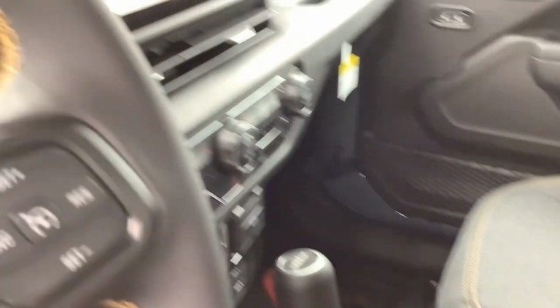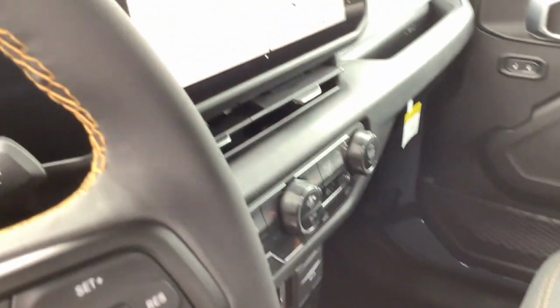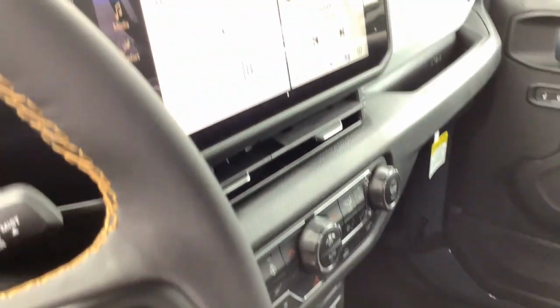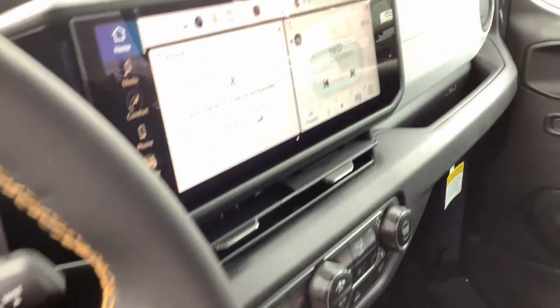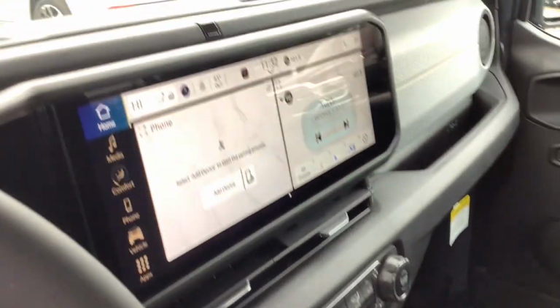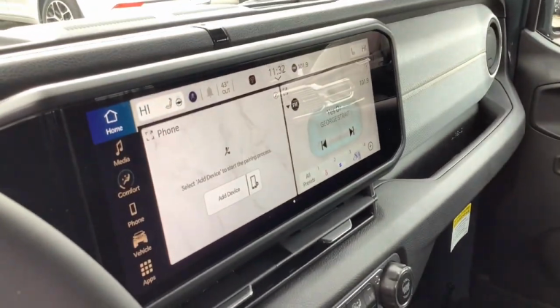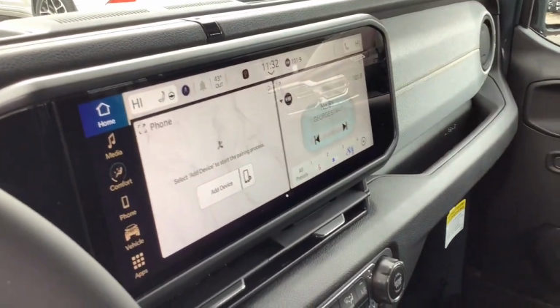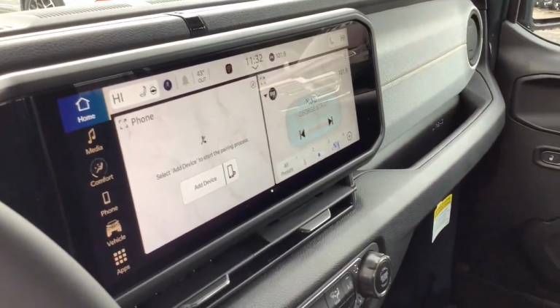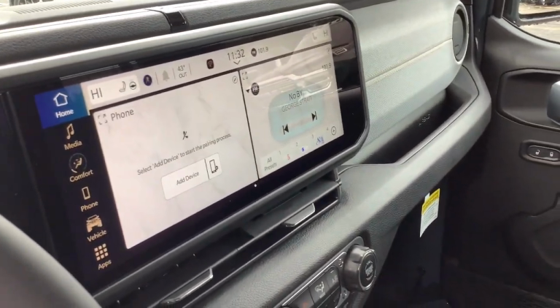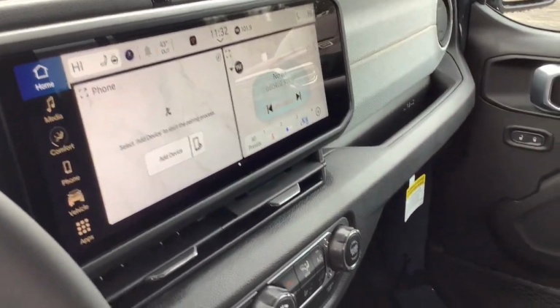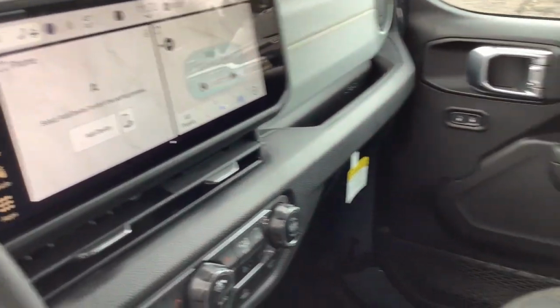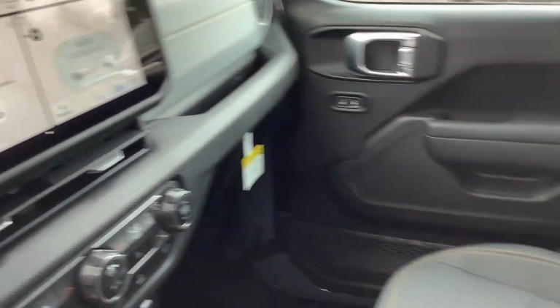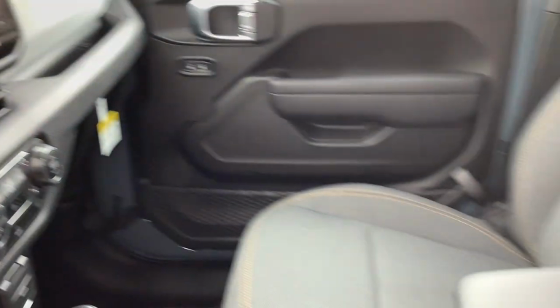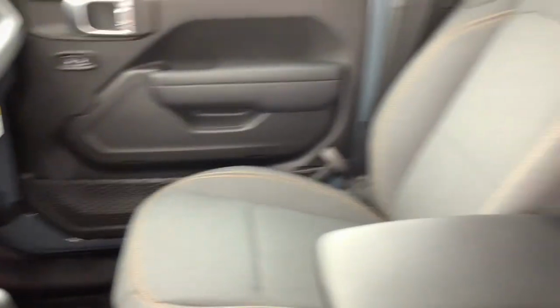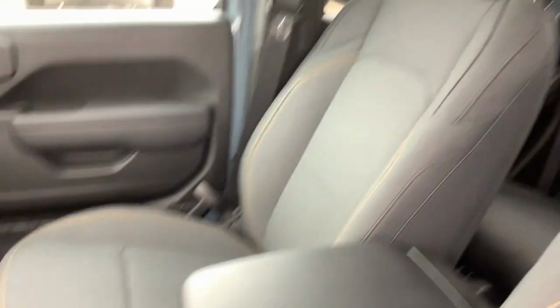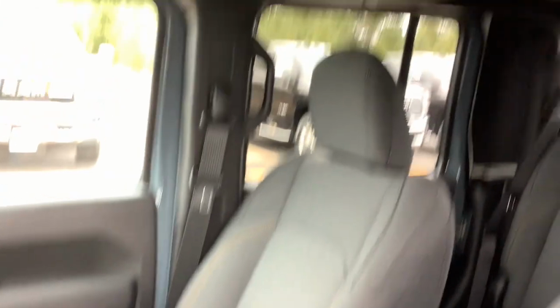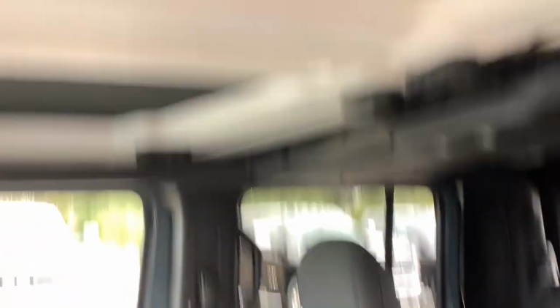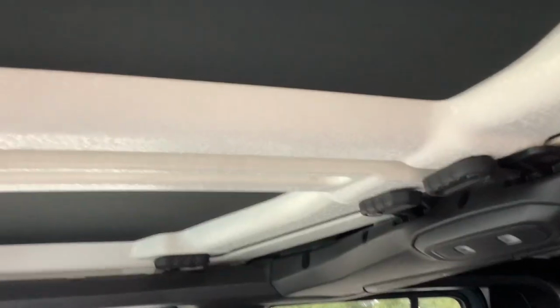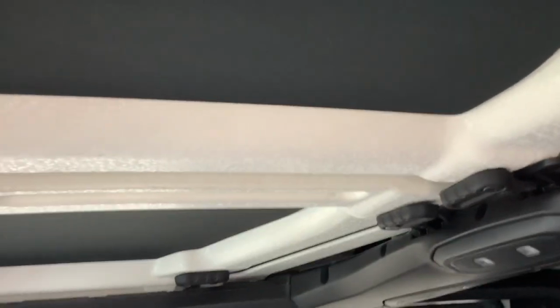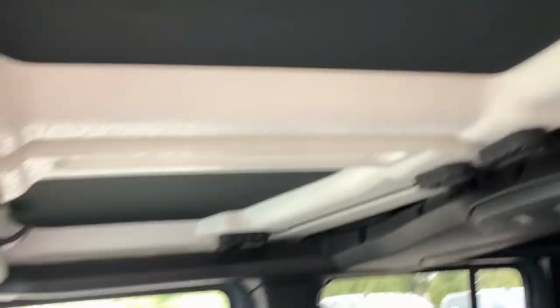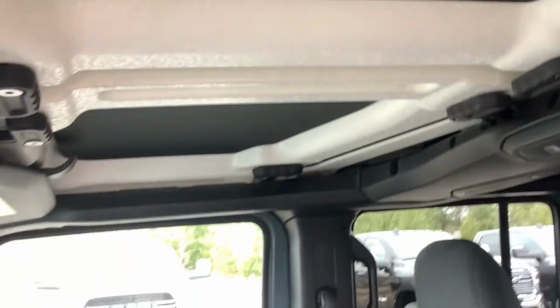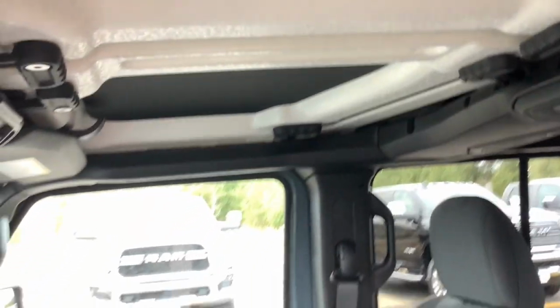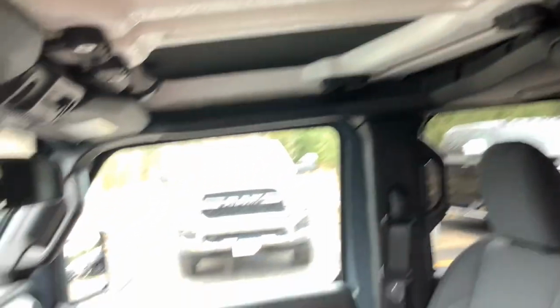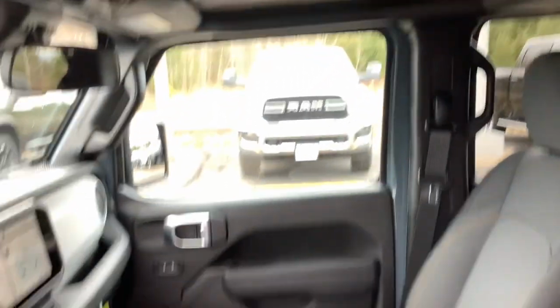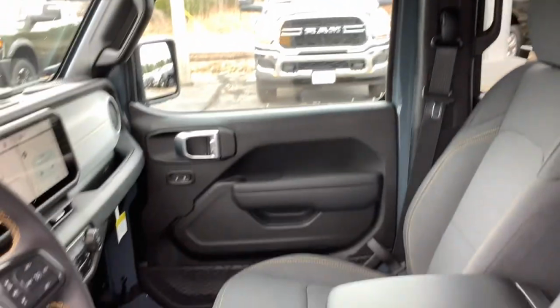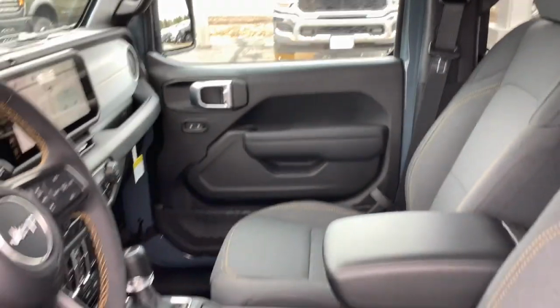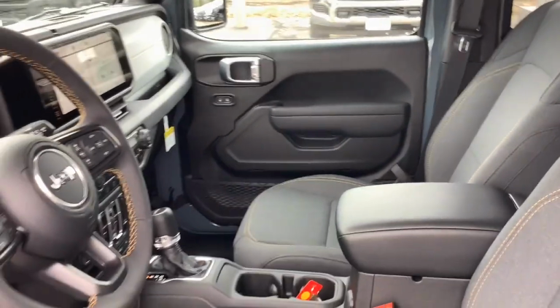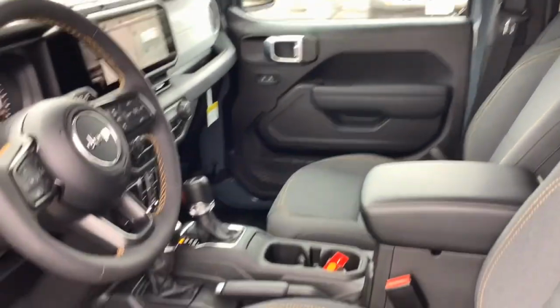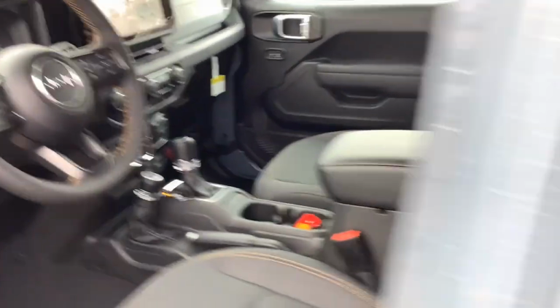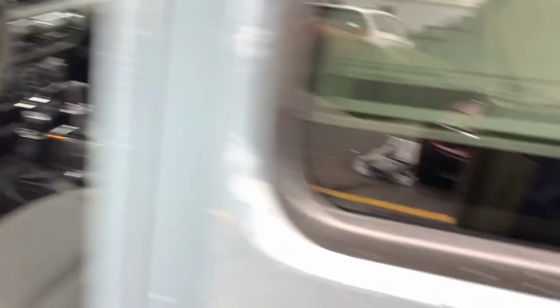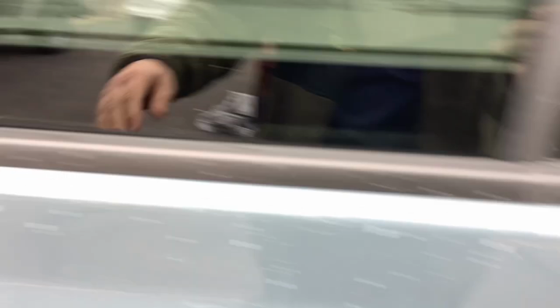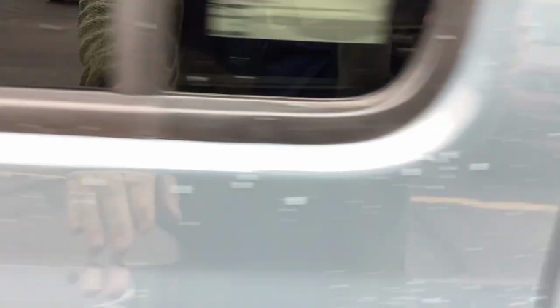Feel the adrenaline of adventure when you're on the trail in this Gladiator. Treat yourself to a test drive today. Our staff will toss you the keys and give you an outstanding customer experience.